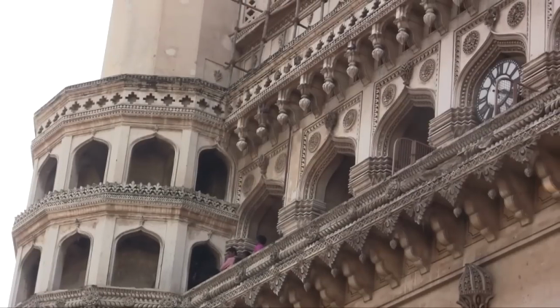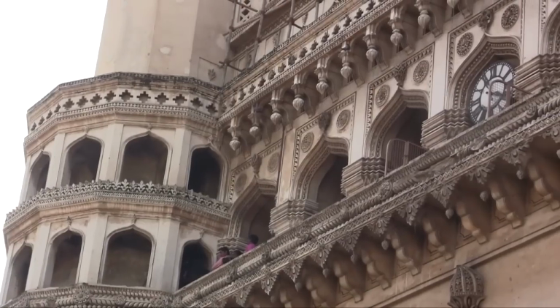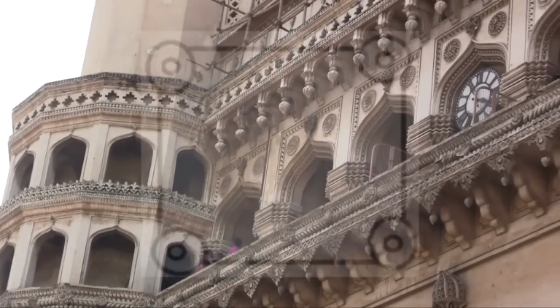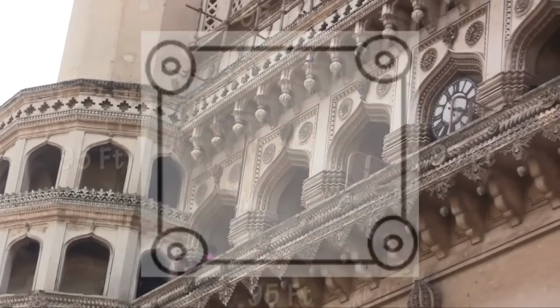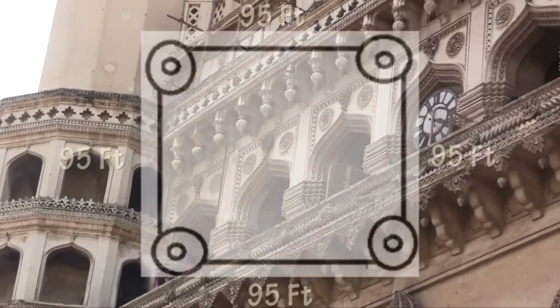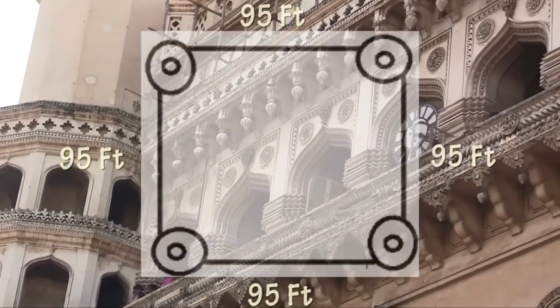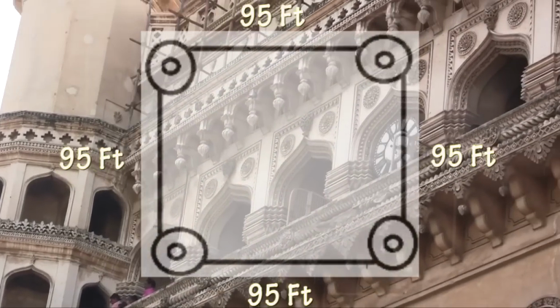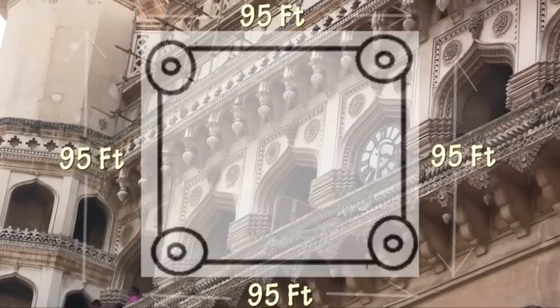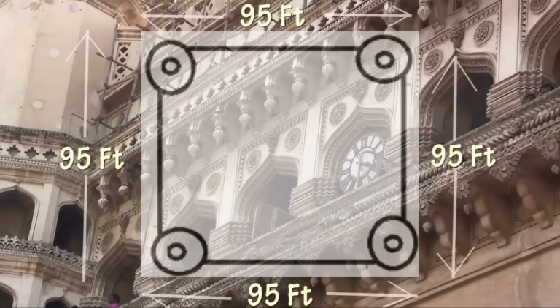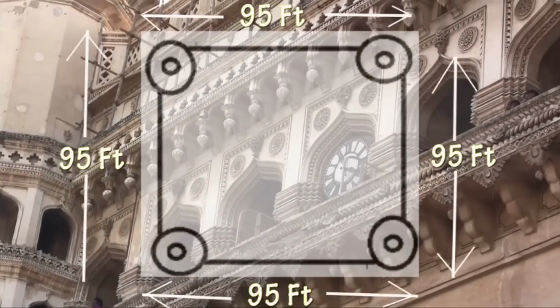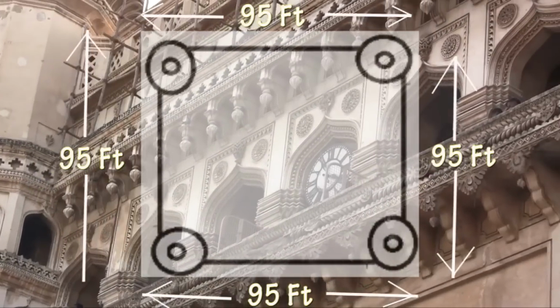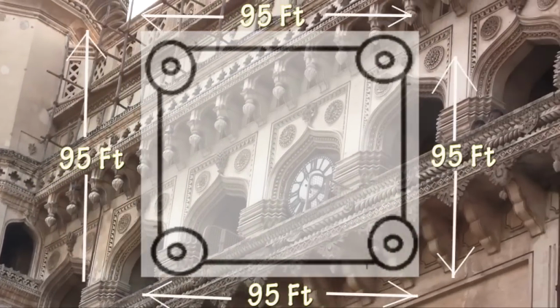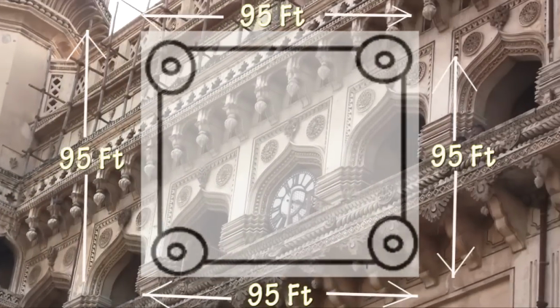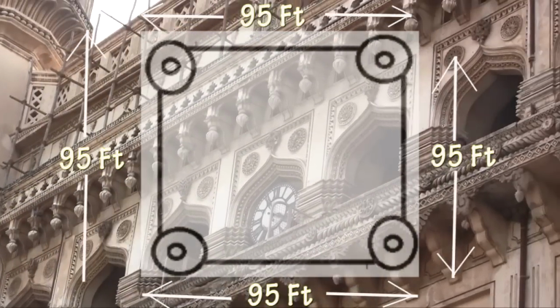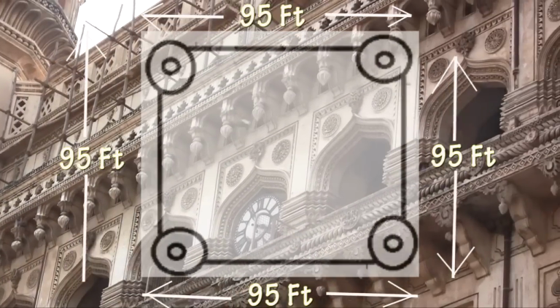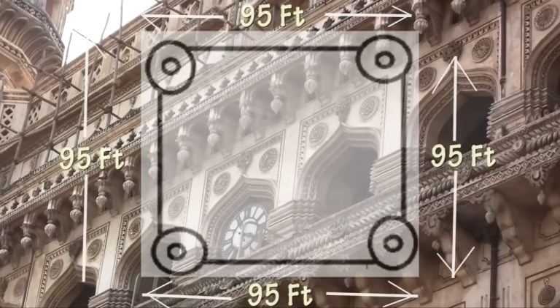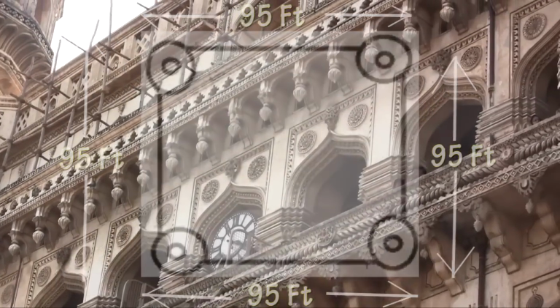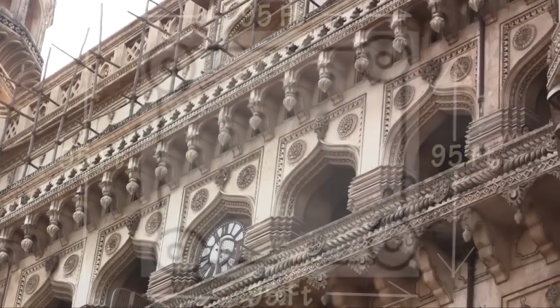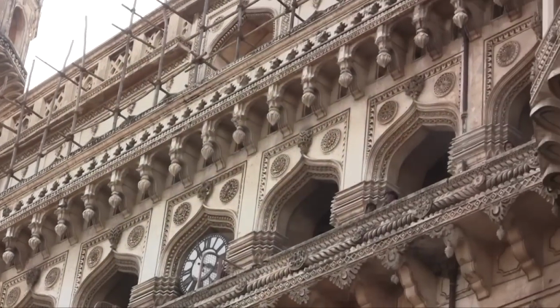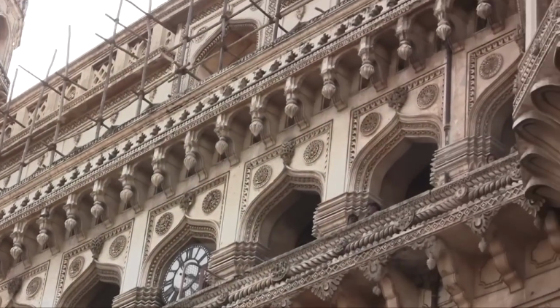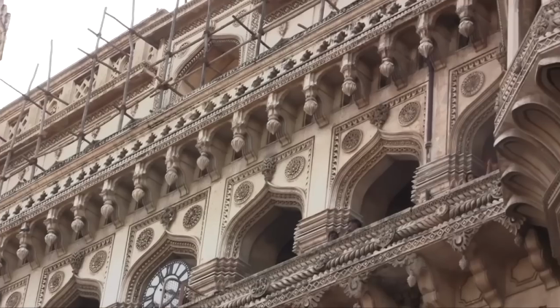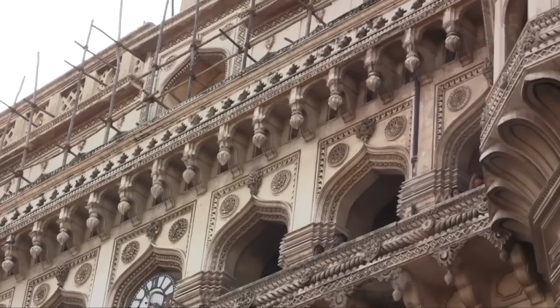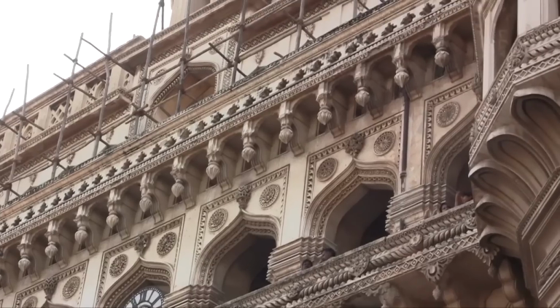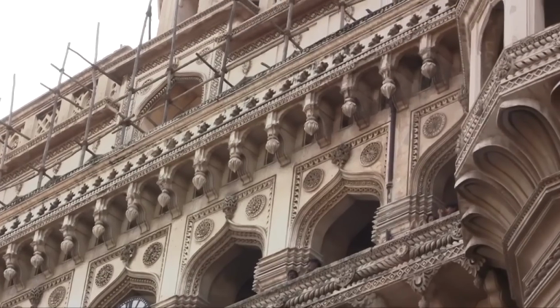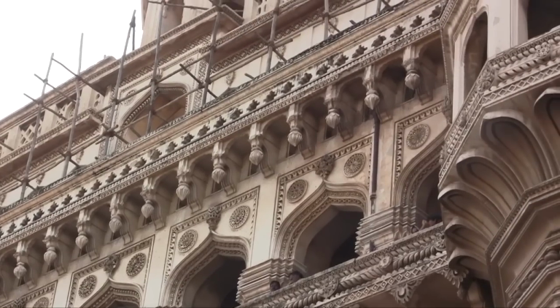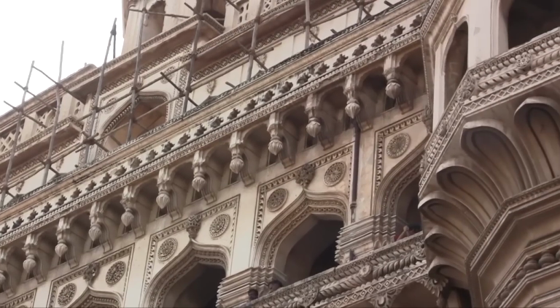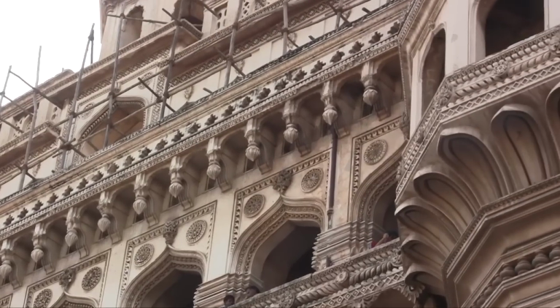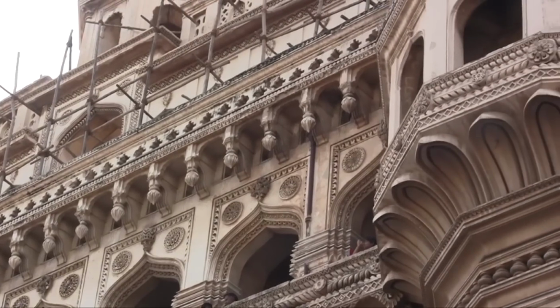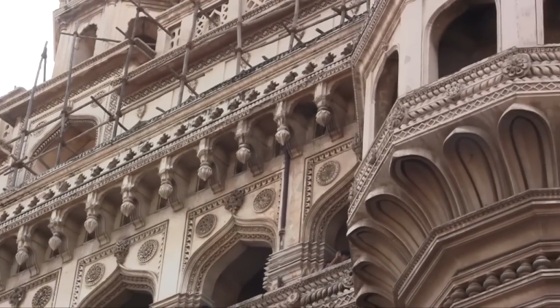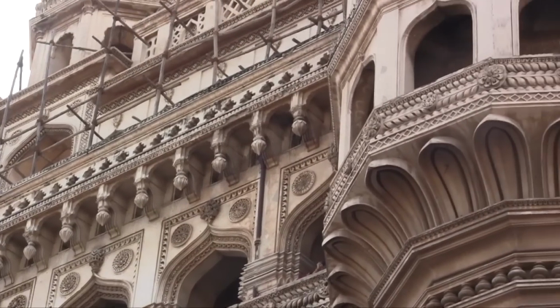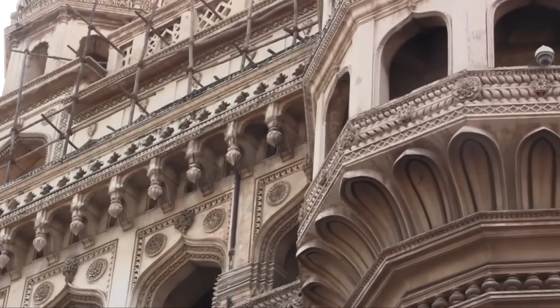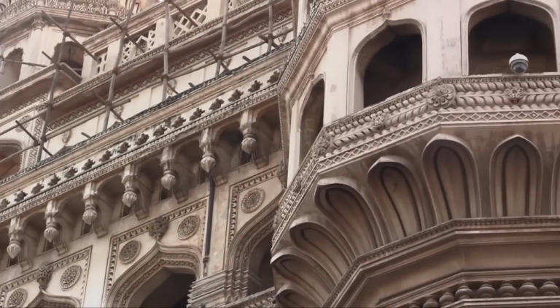चार मिनार एक 95 फीट वर्ग आकार यानि की क्वाड्रेट आकृति की मज्जद है, जिसके प्रत्येक ओर 33 फीट चौड़े महराब बने हैं।